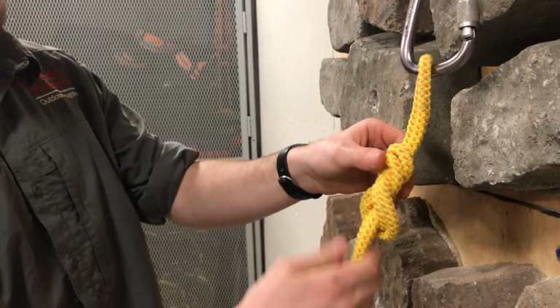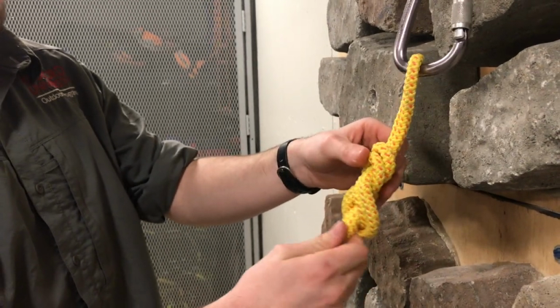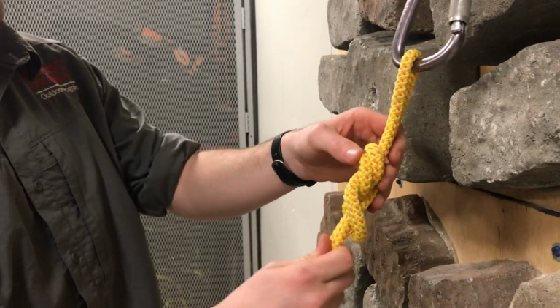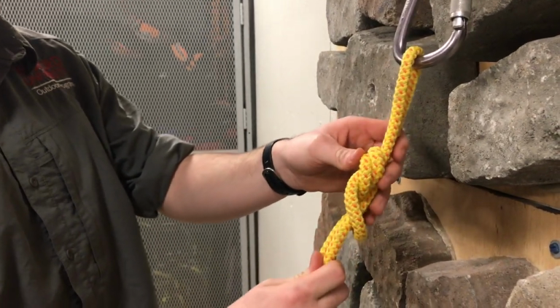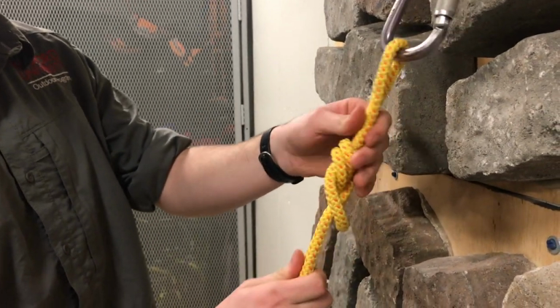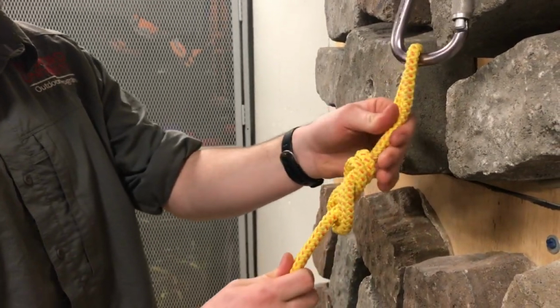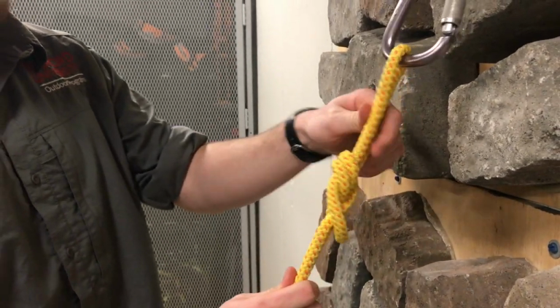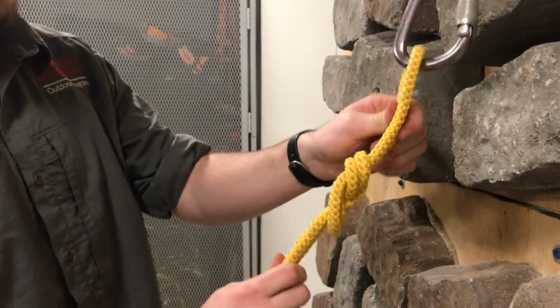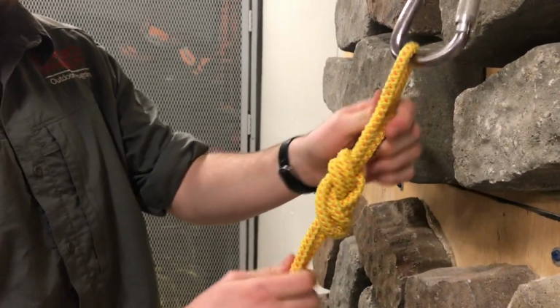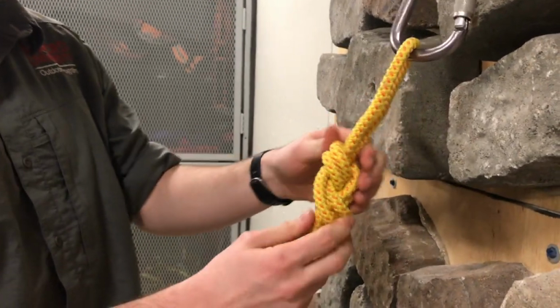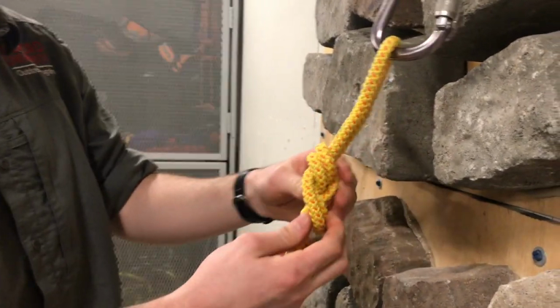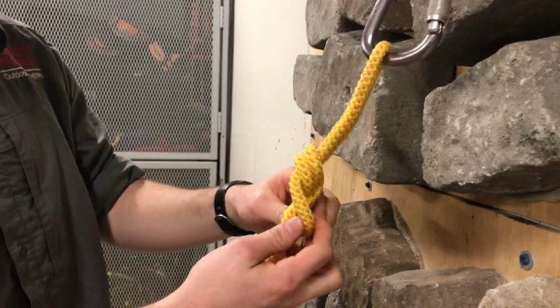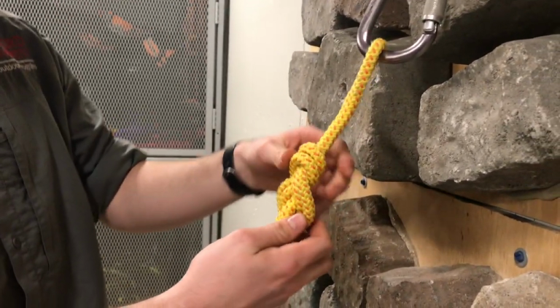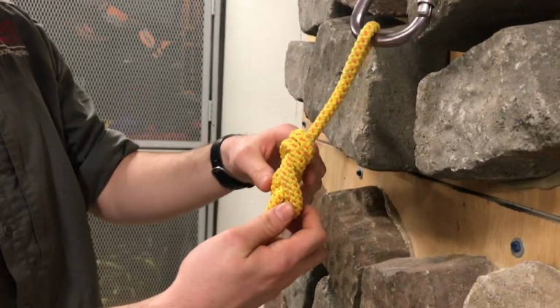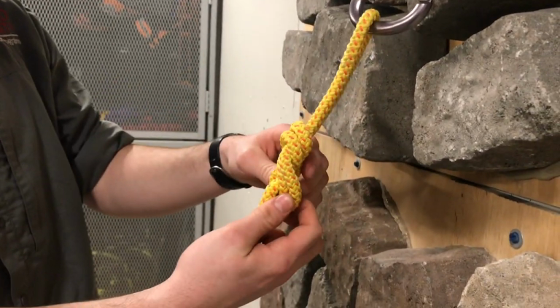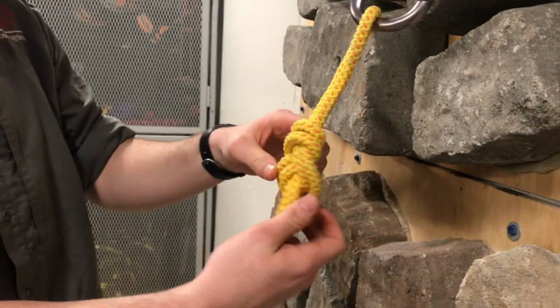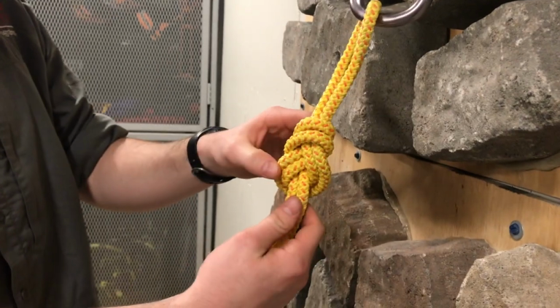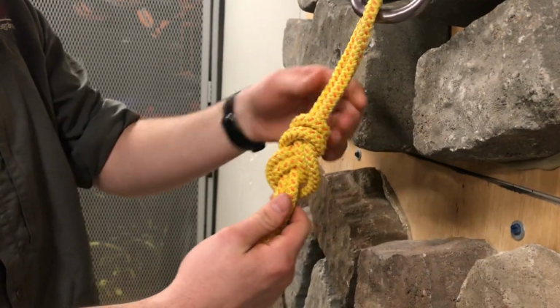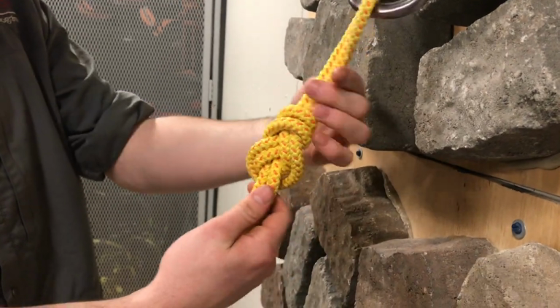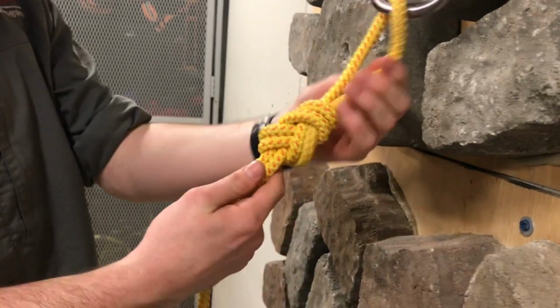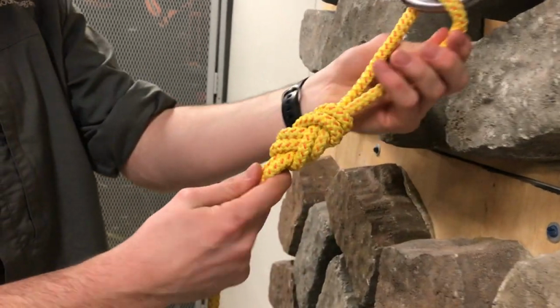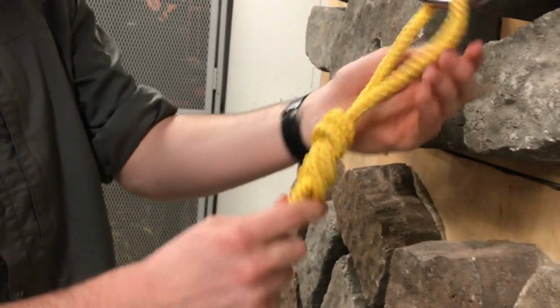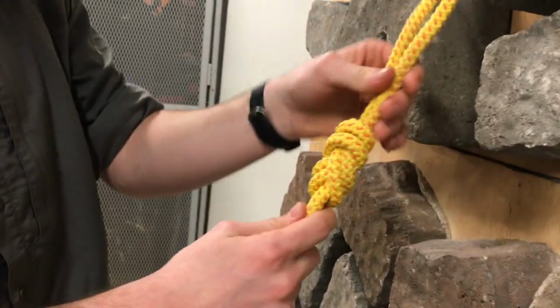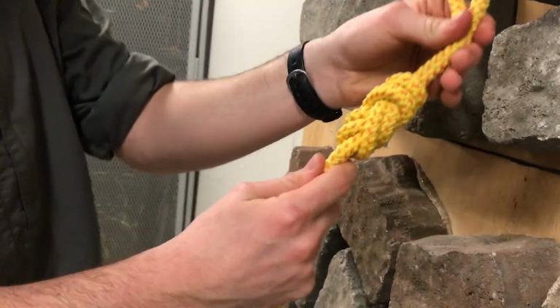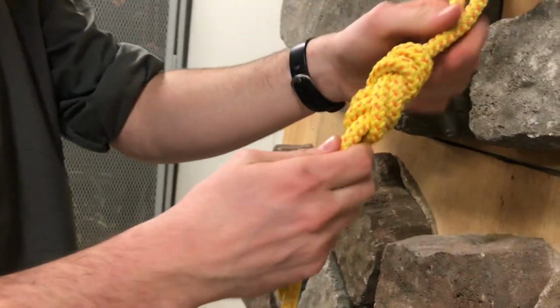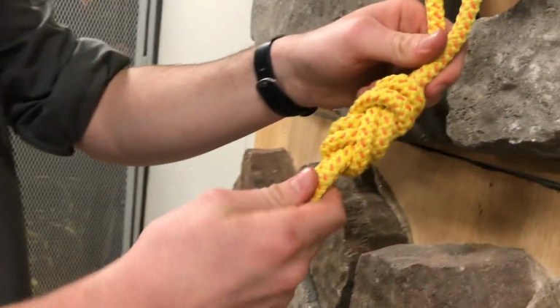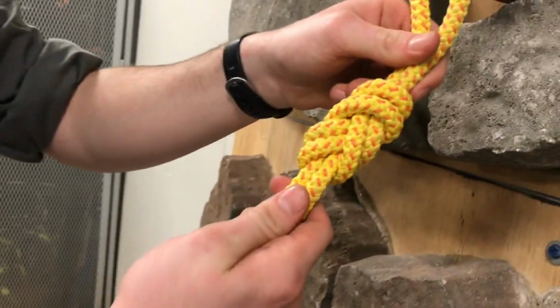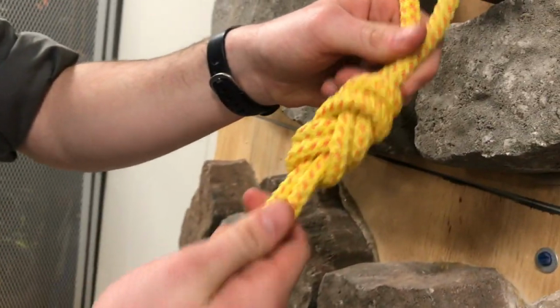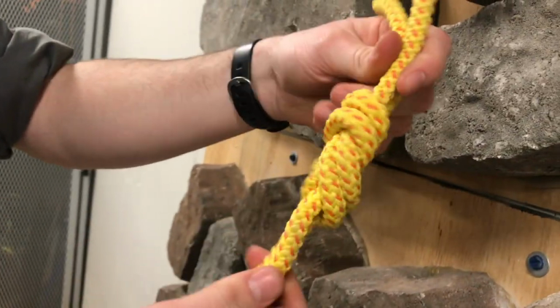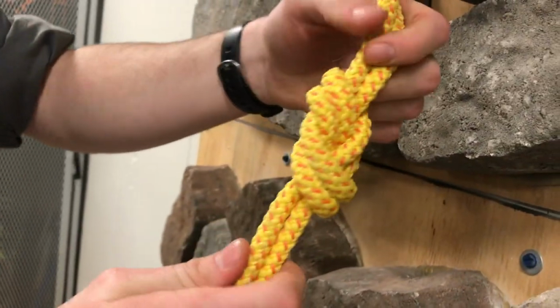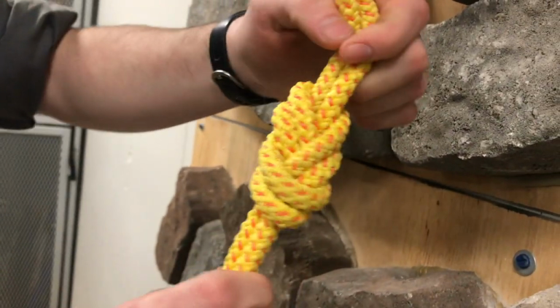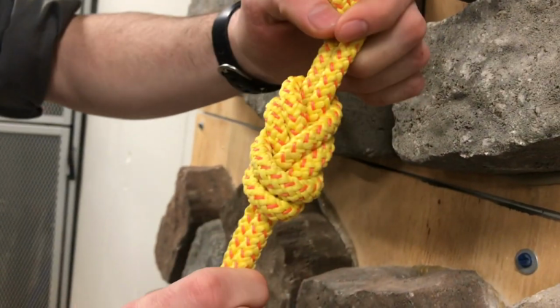When you get to the end, you're going to make sure that the ropes aren't overlapping, and that they all sit nice and tight around the knot.